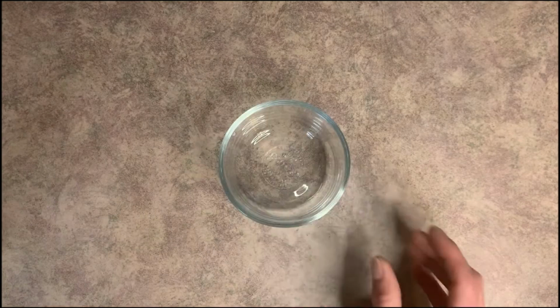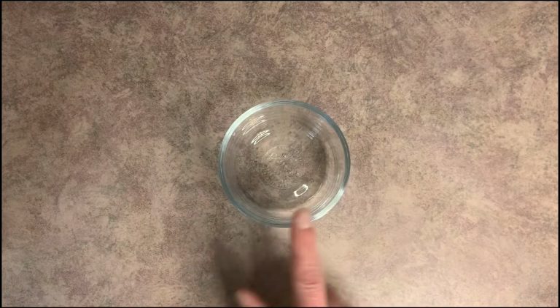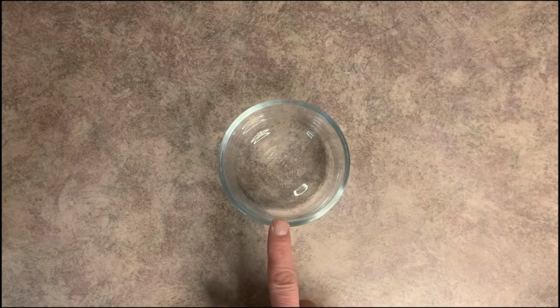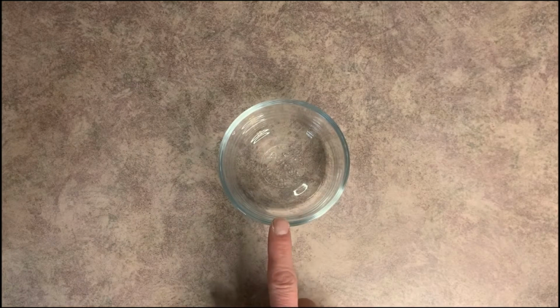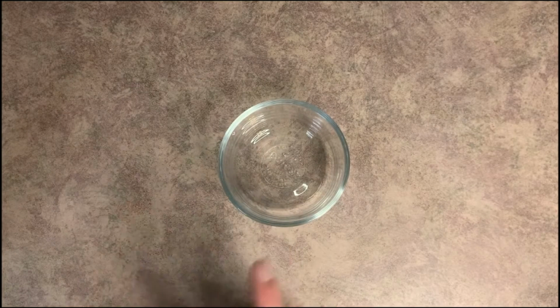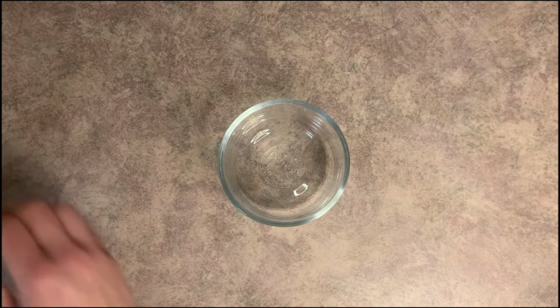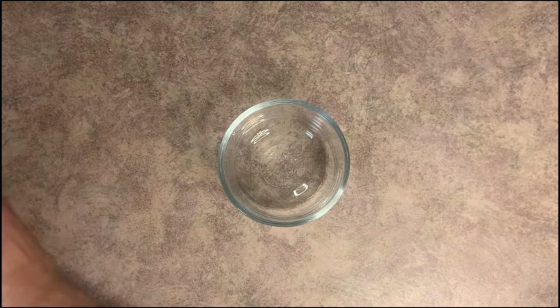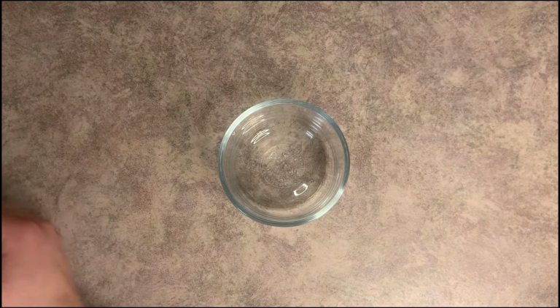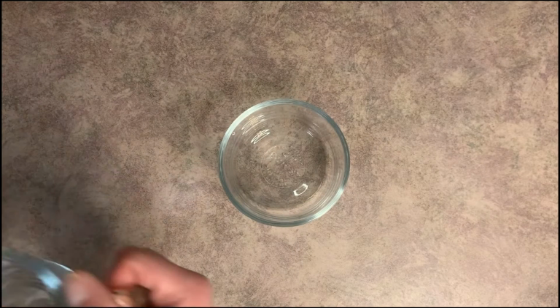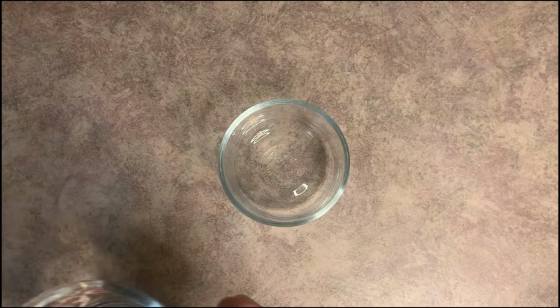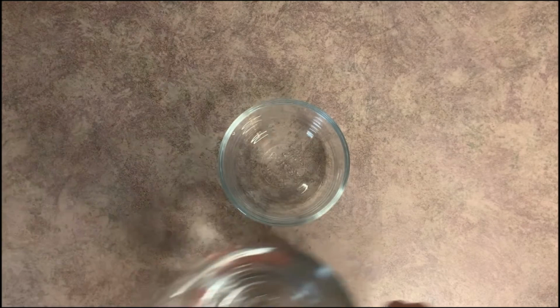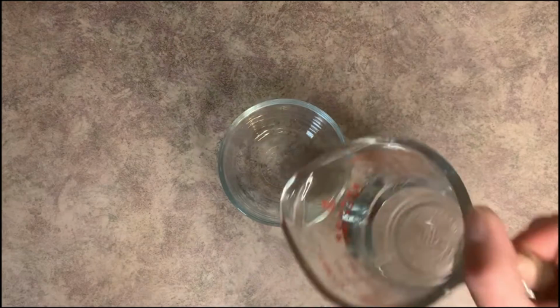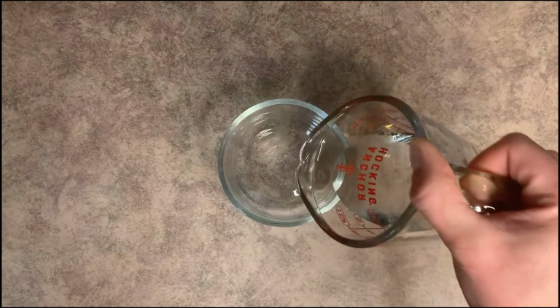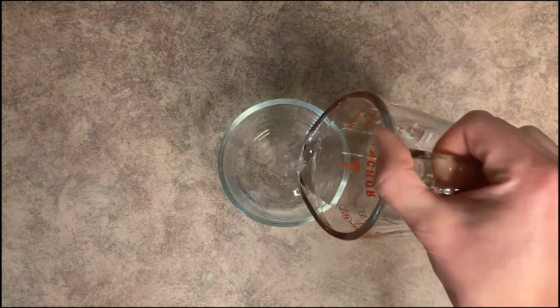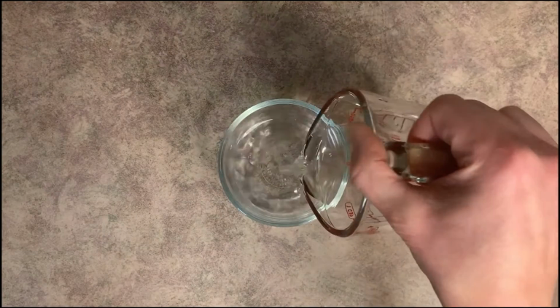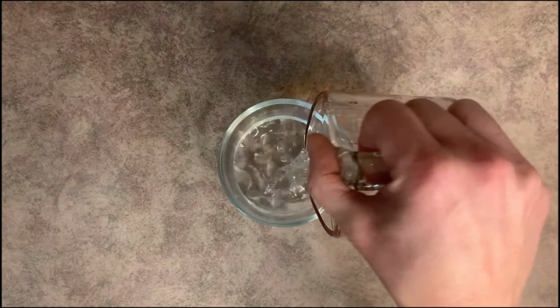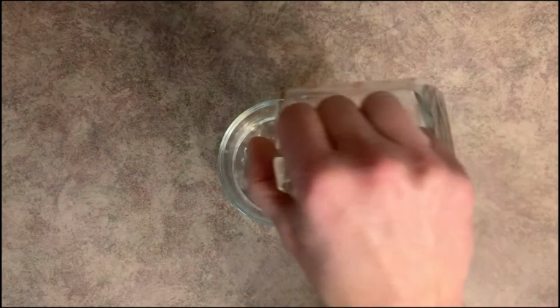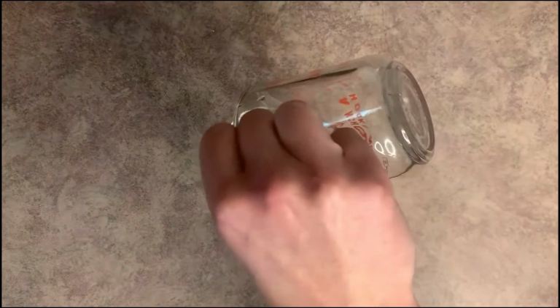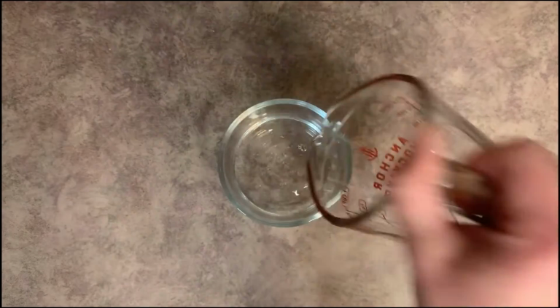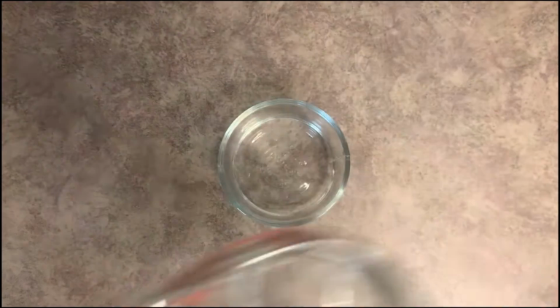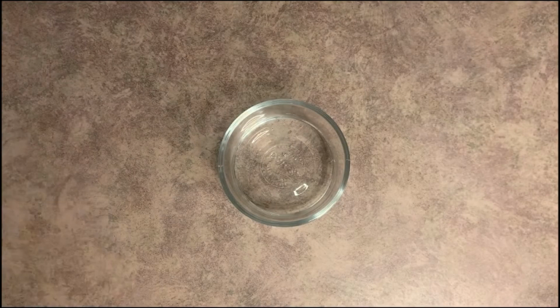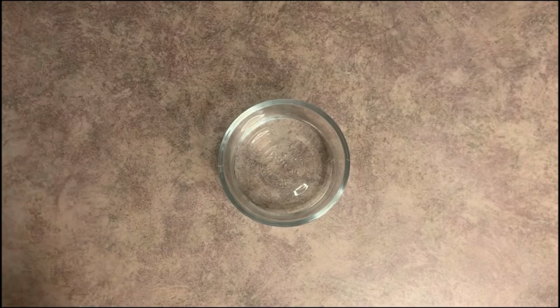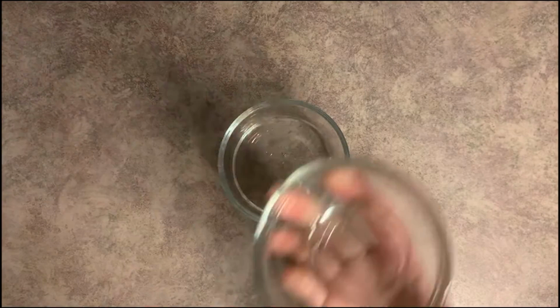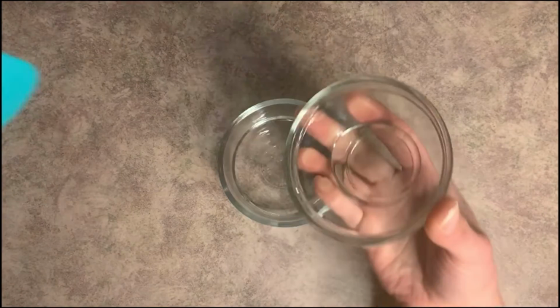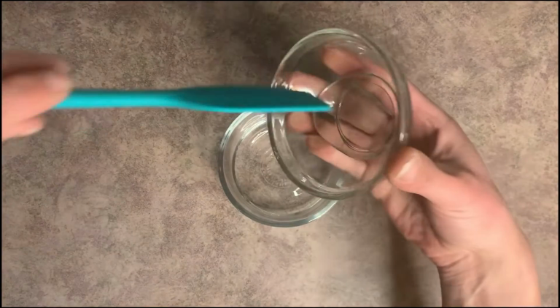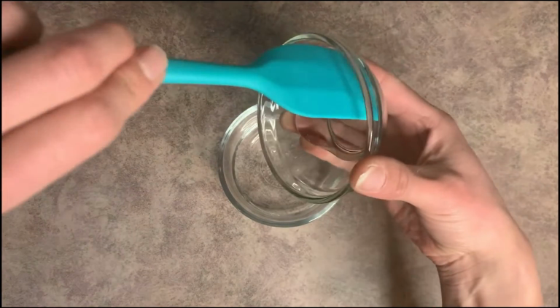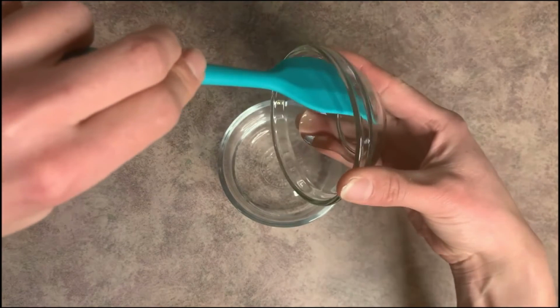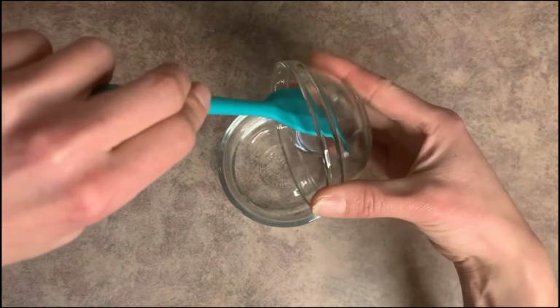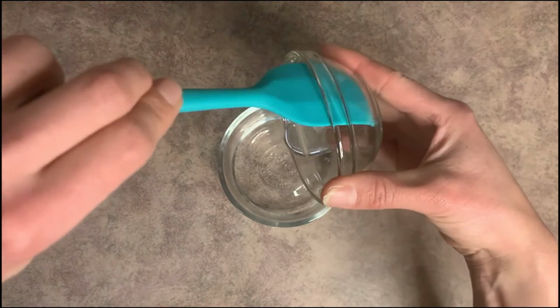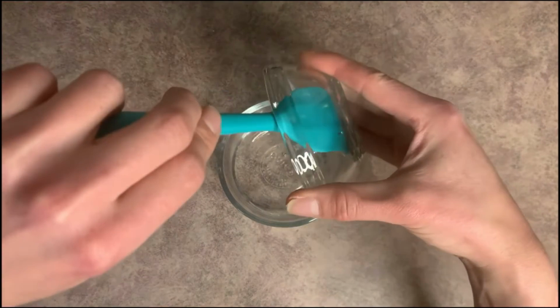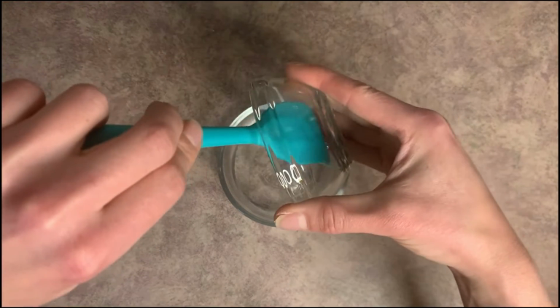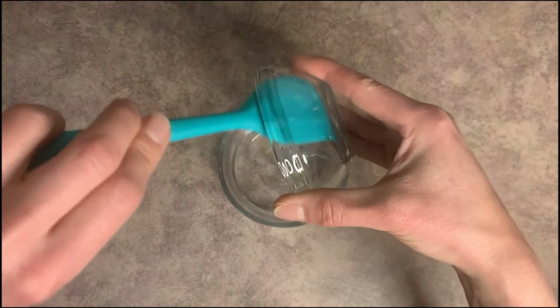We're going to grab a heat-safe container and add distilled water. Into the distilled water we are going to go ahead and add our vegetable glycerin.